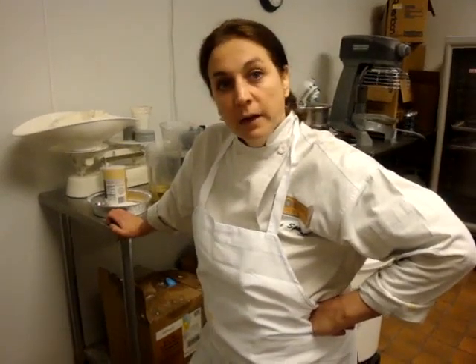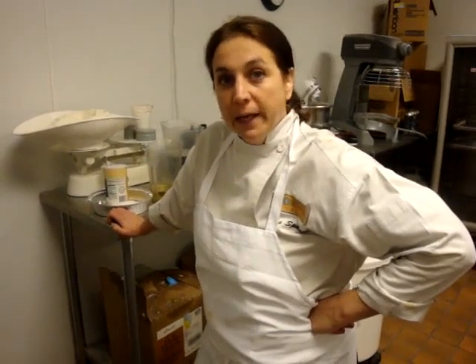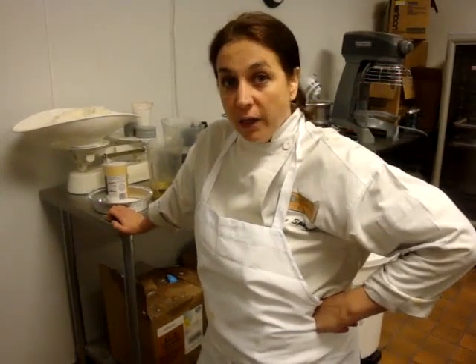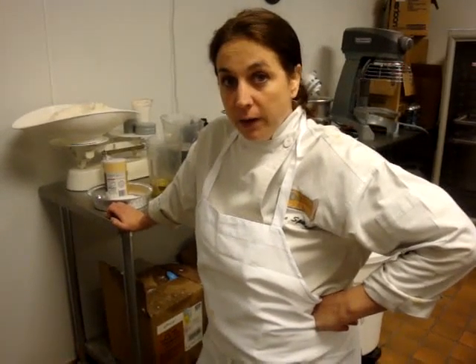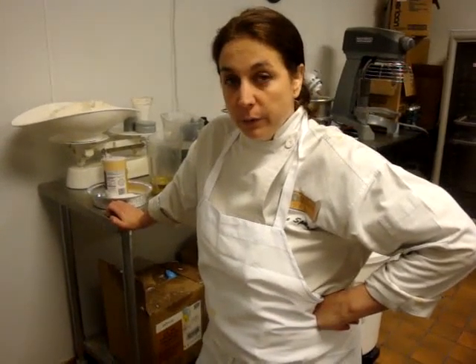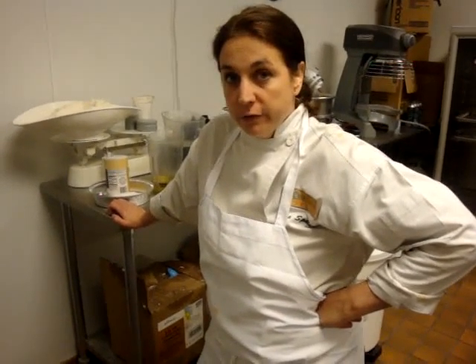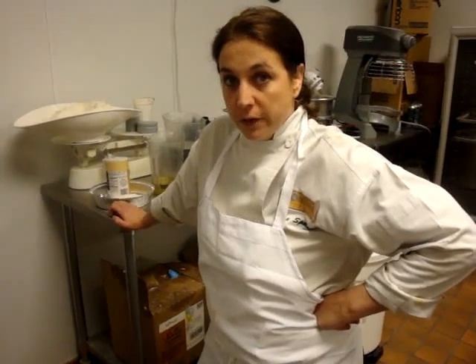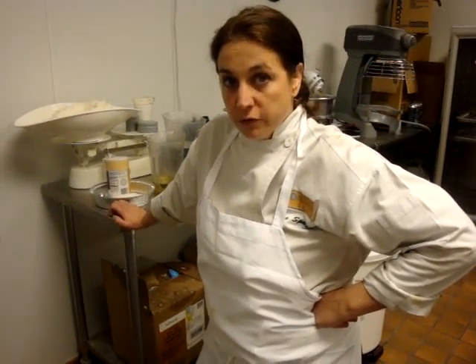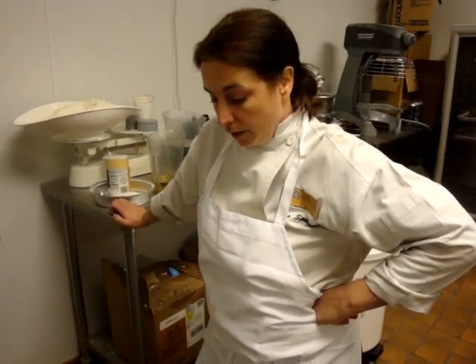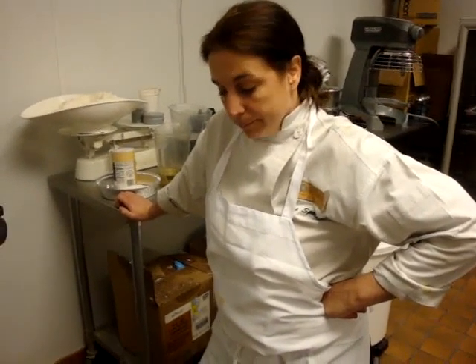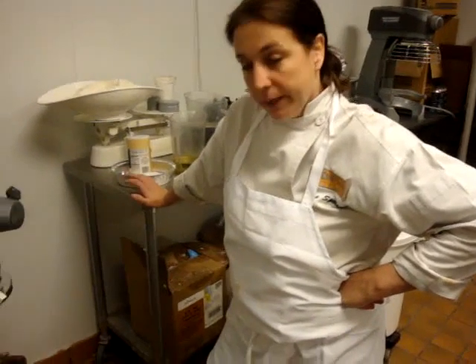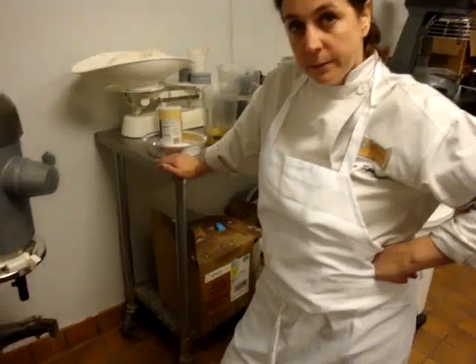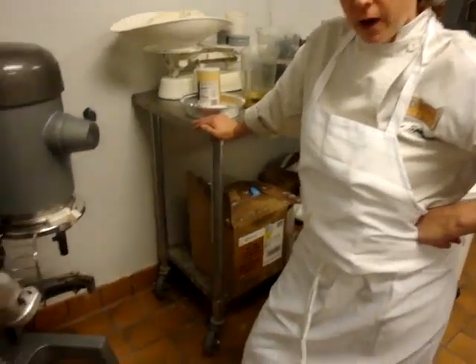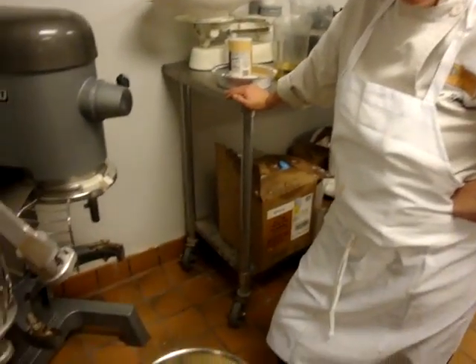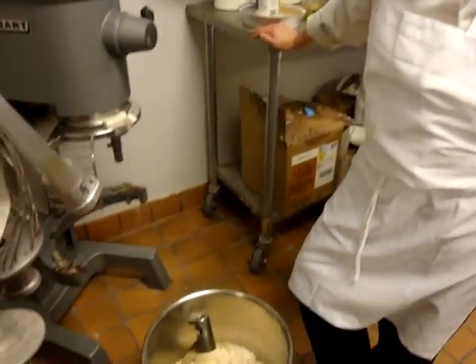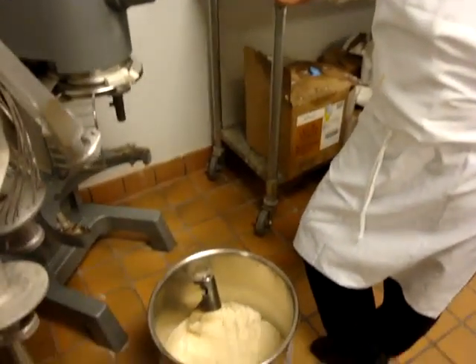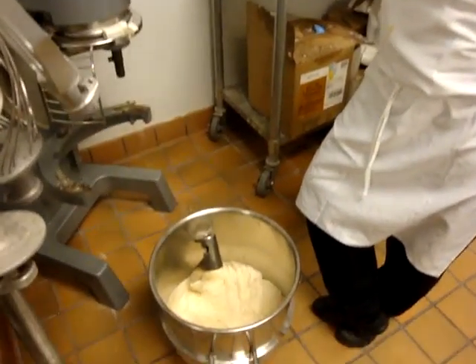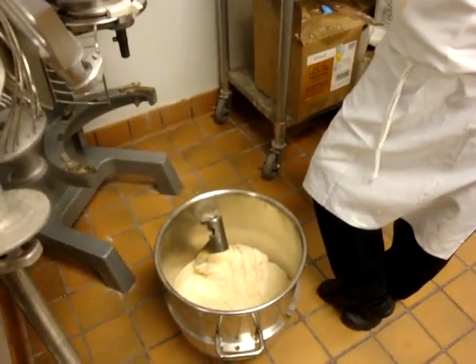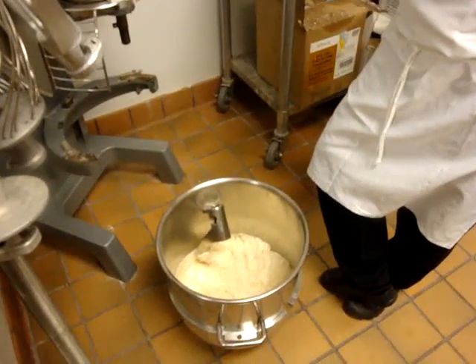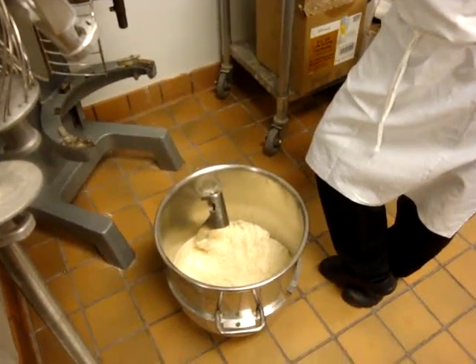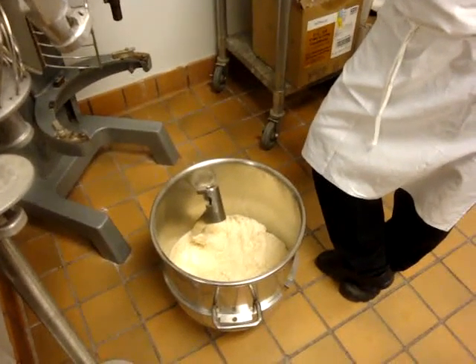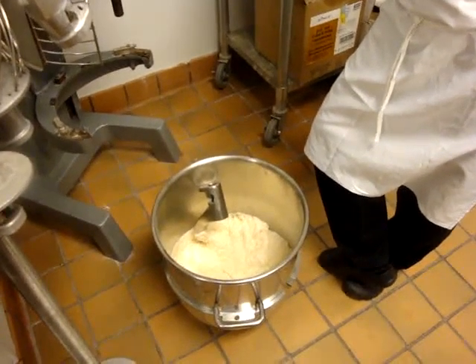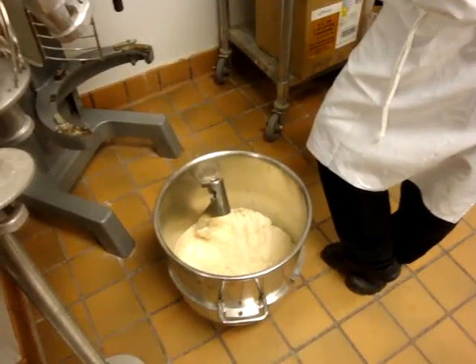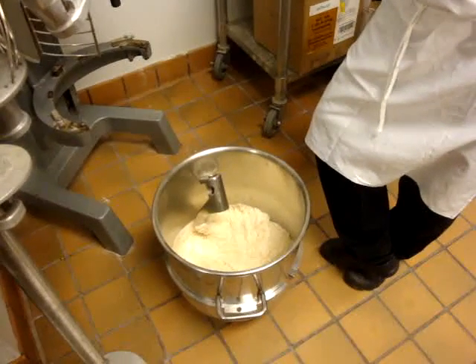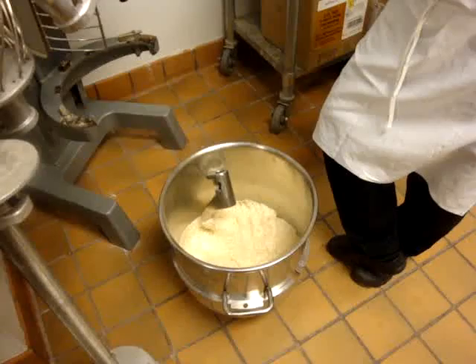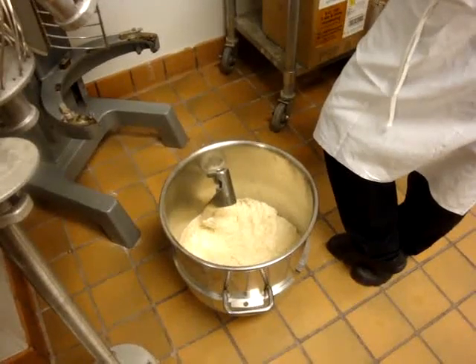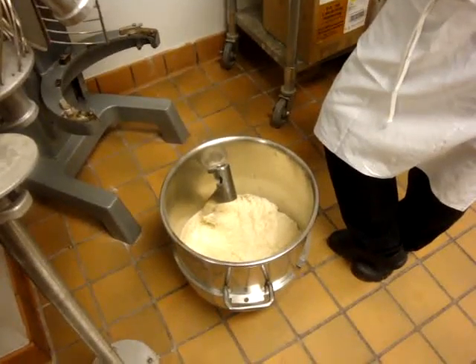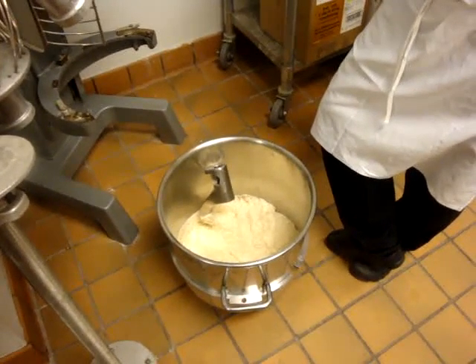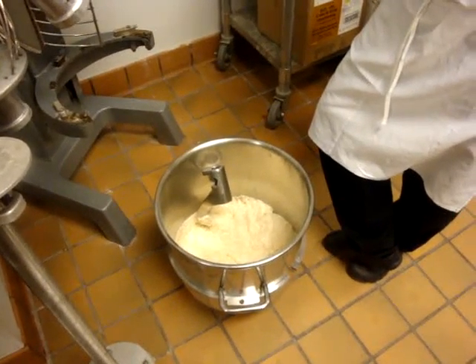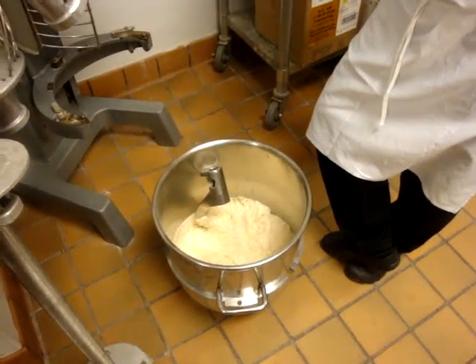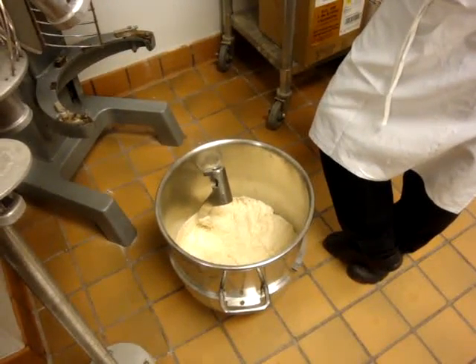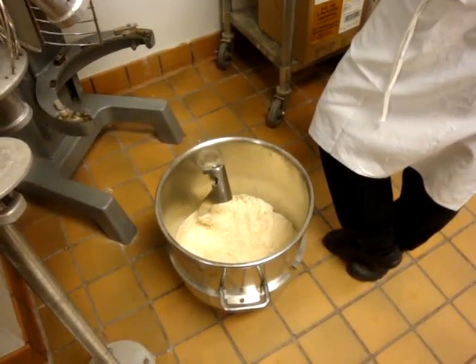We're making olive bread that we serve at Waterscapes Restaurant. The beginning steps of the olive bread is a sponge which includes water, sugar, salt, yeast, and flour.